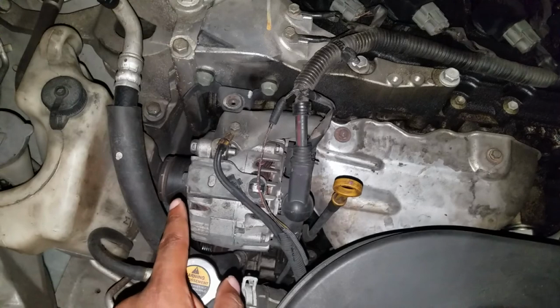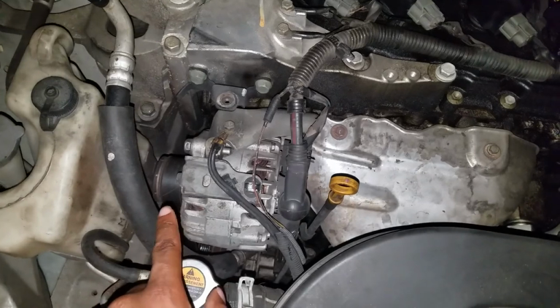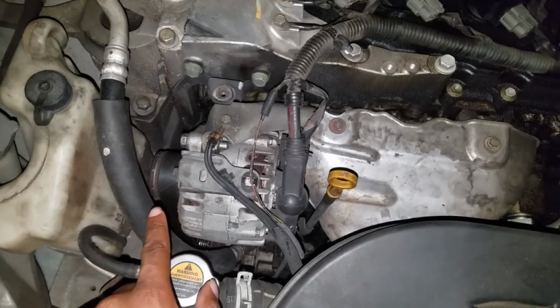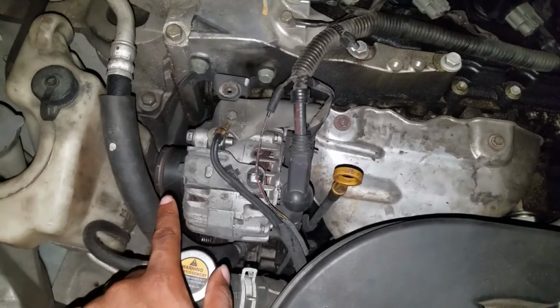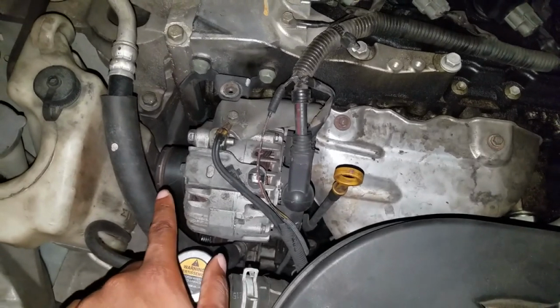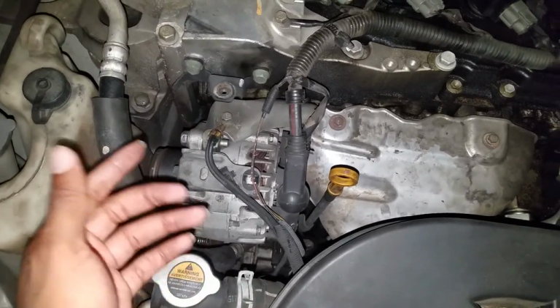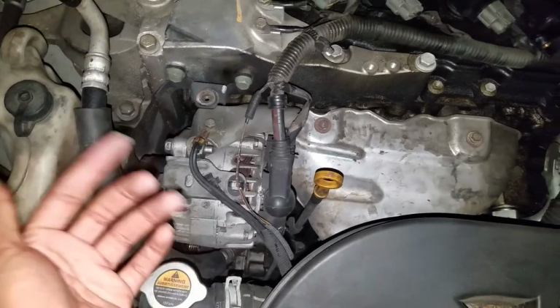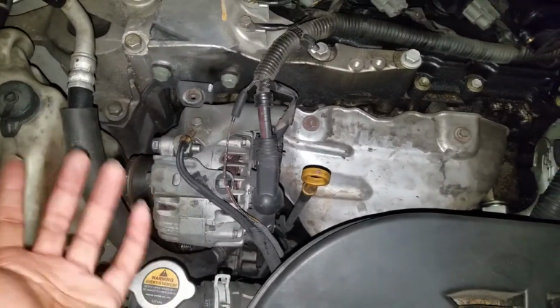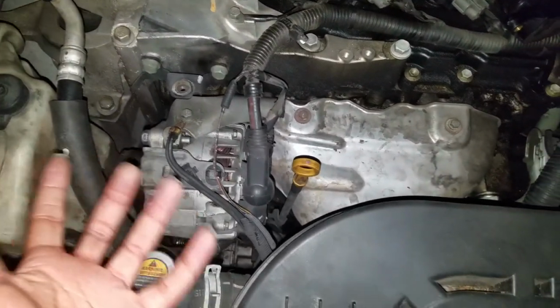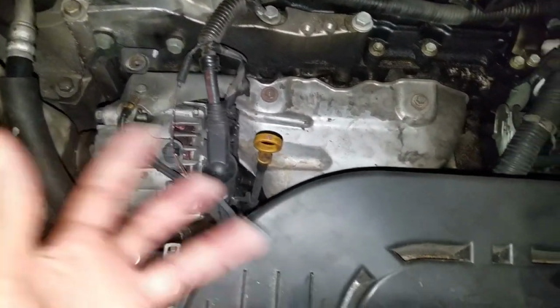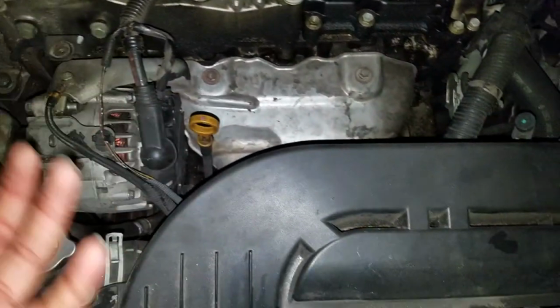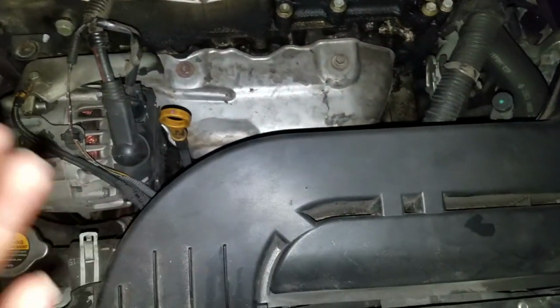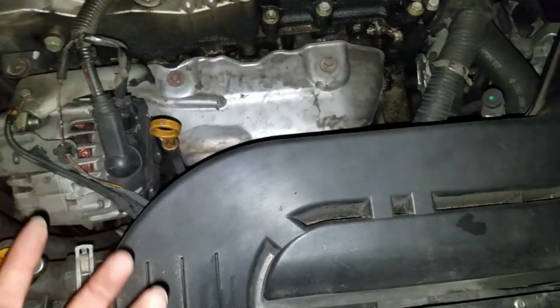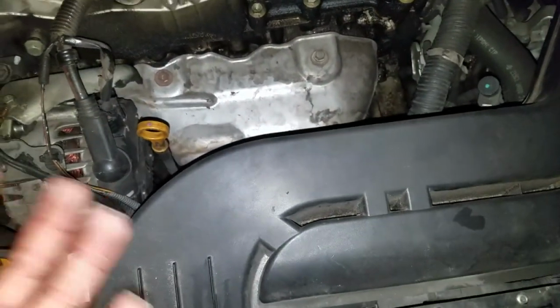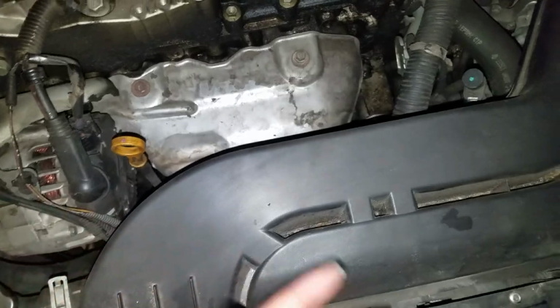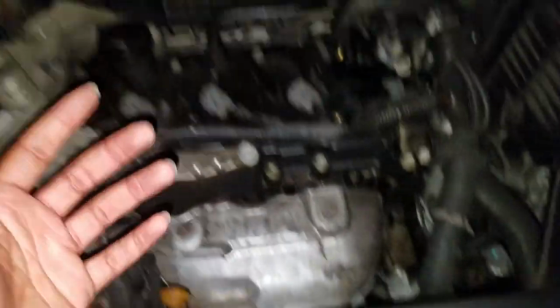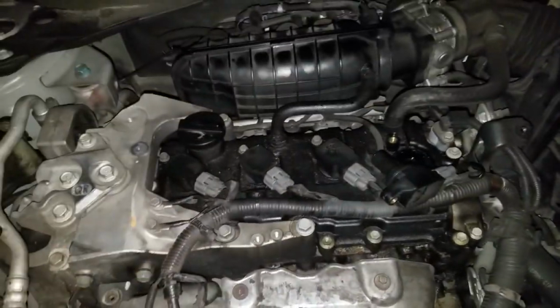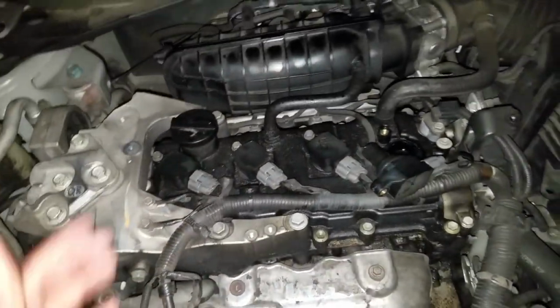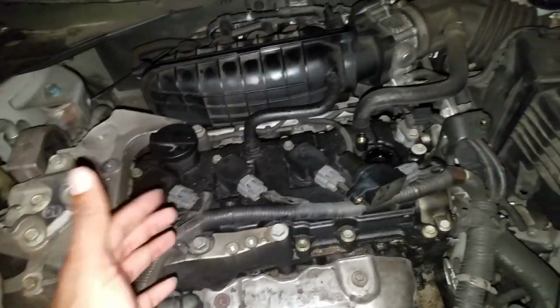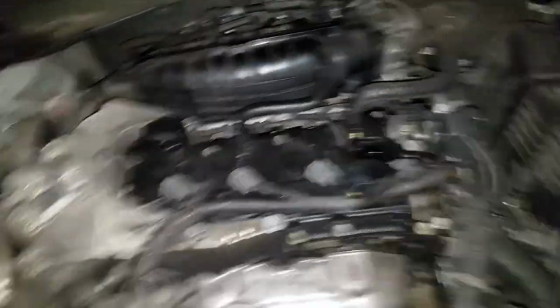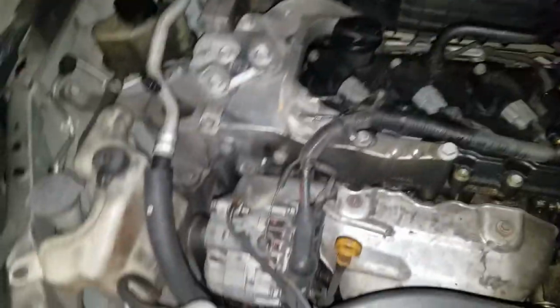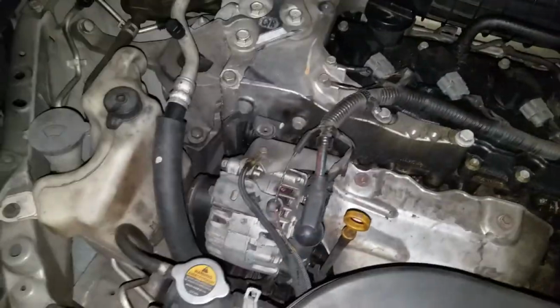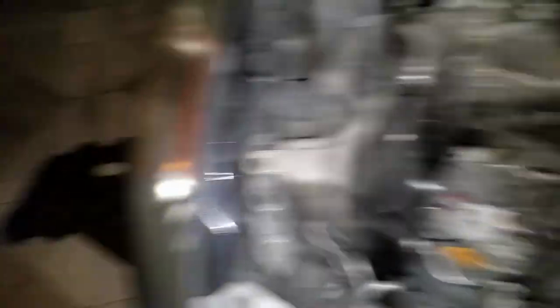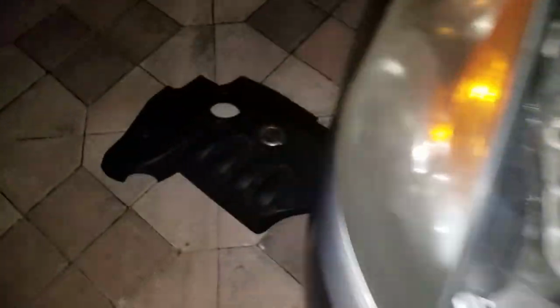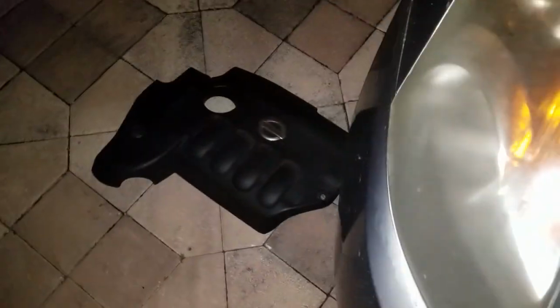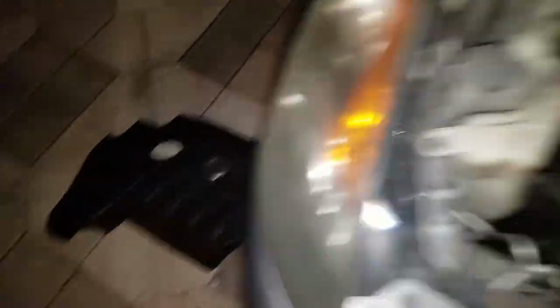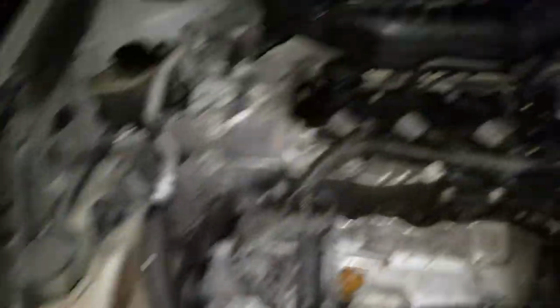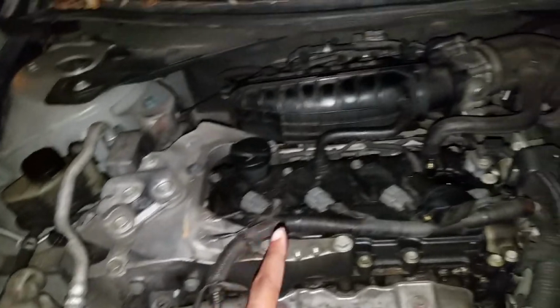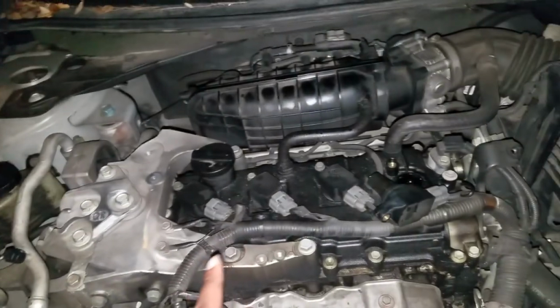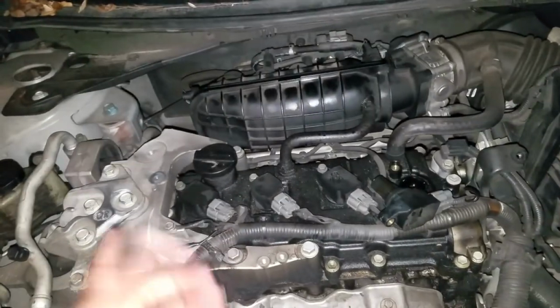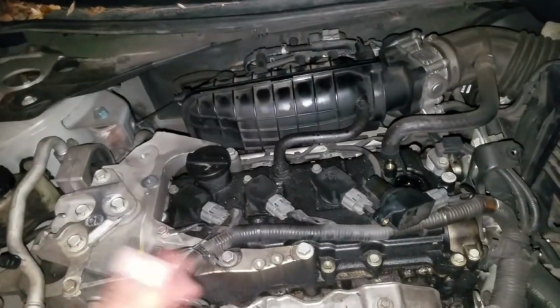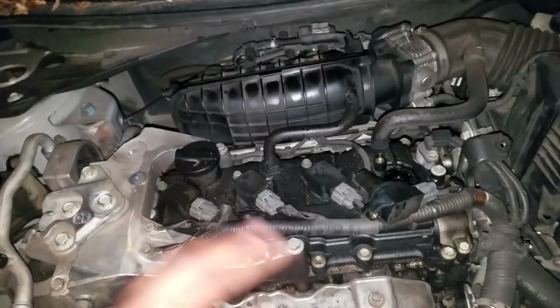So you guys can see the belt right there — that's your belt that kind of turns everything in the engine. And then you have your cylinders, which are usually under a cap or engine hood cover. I took mine off already.